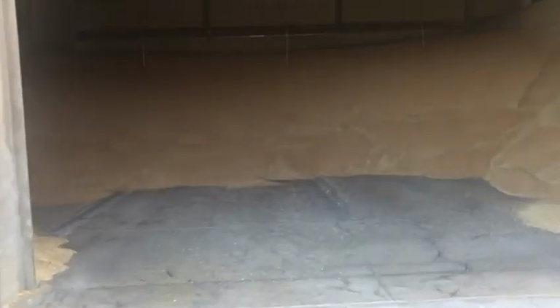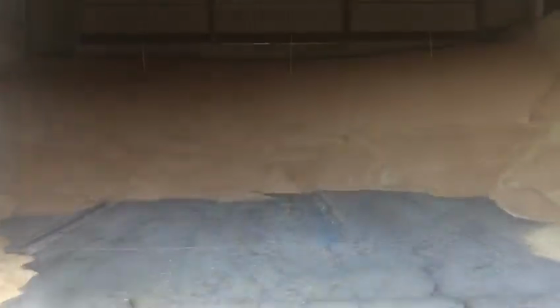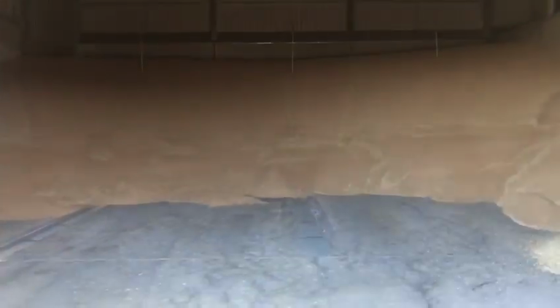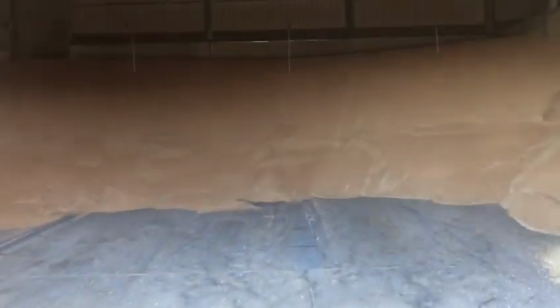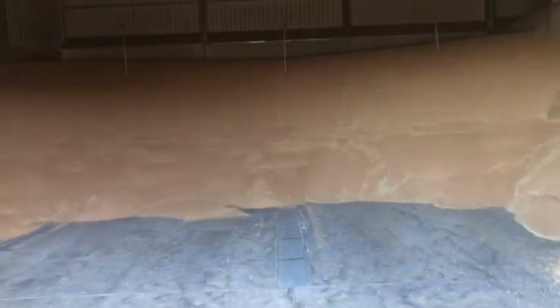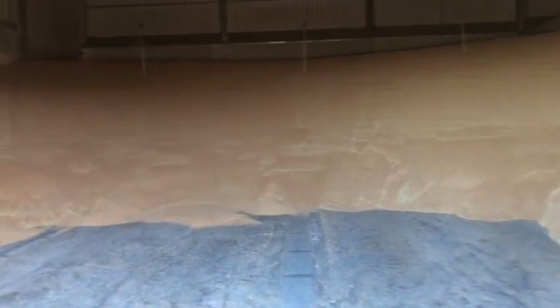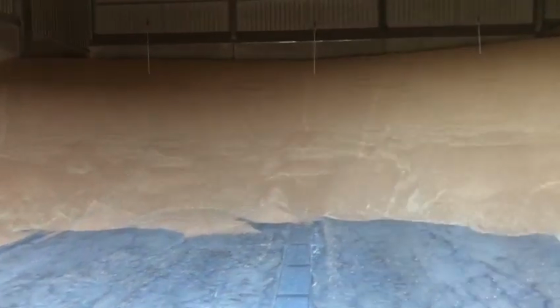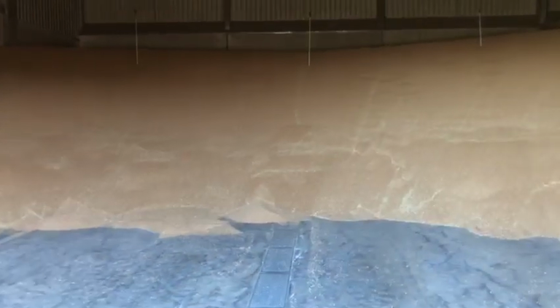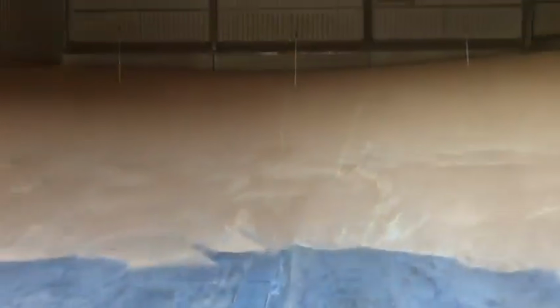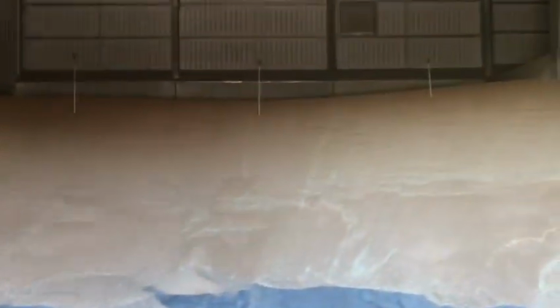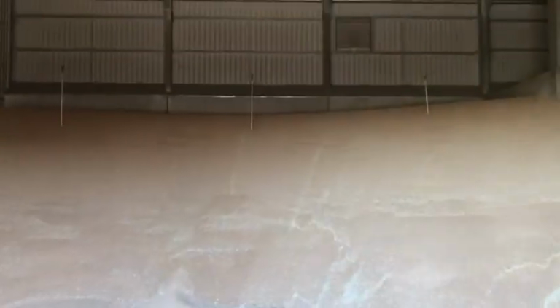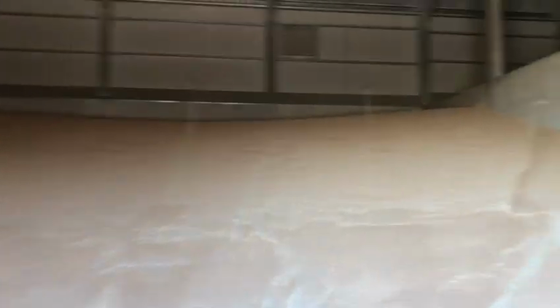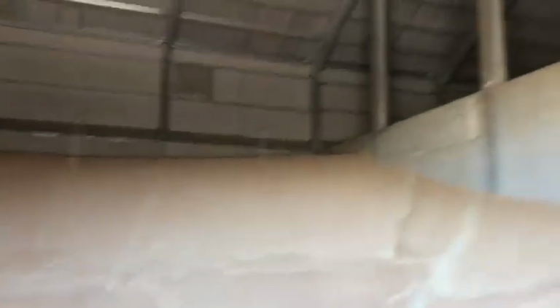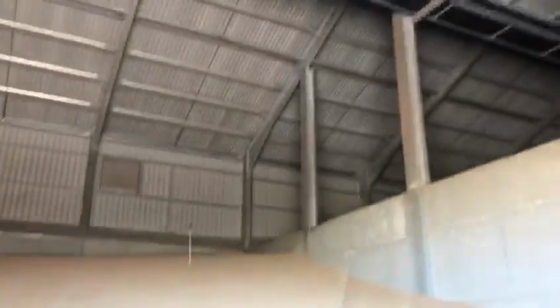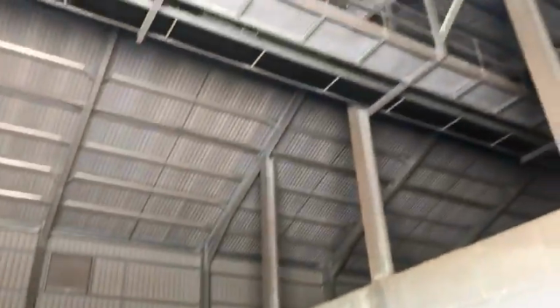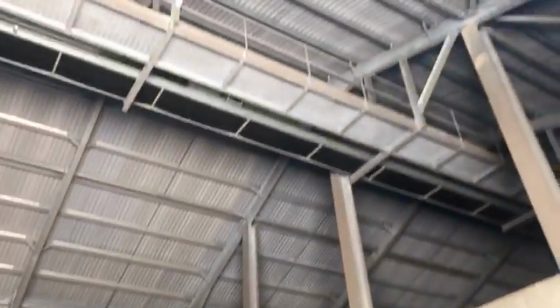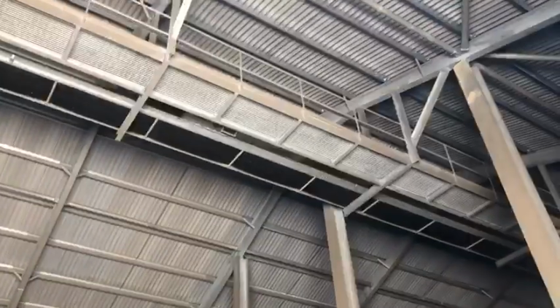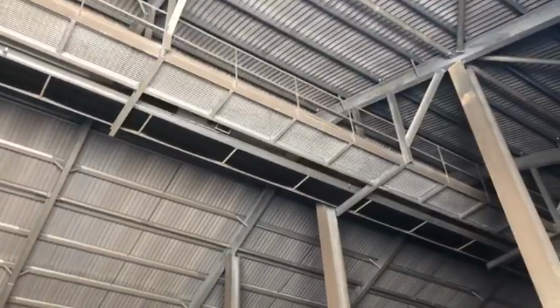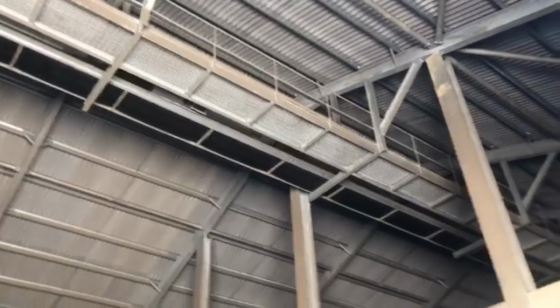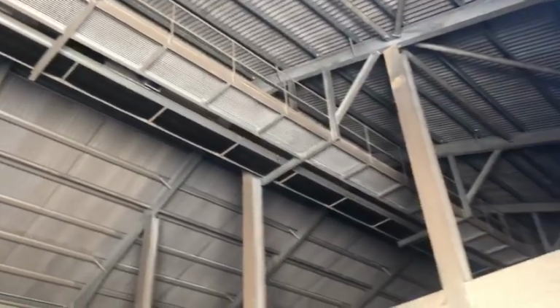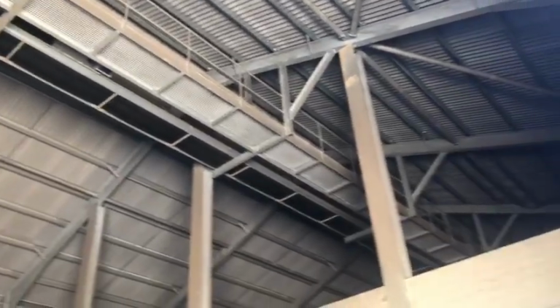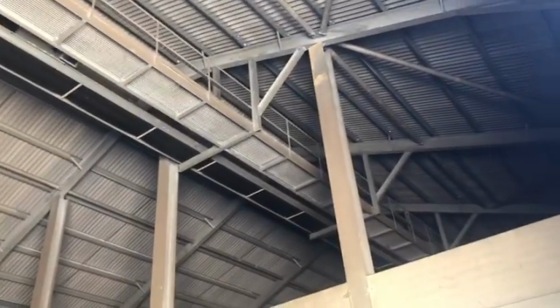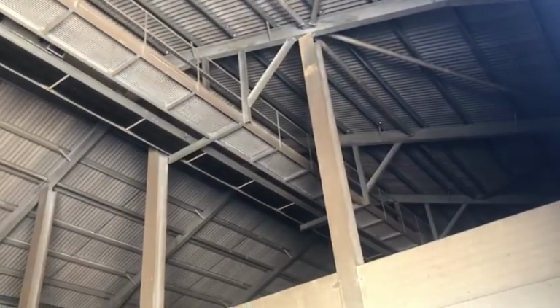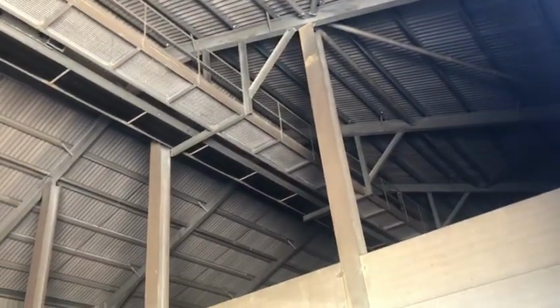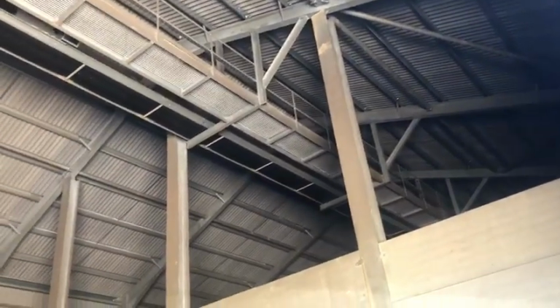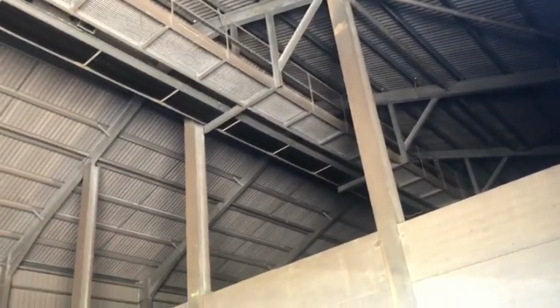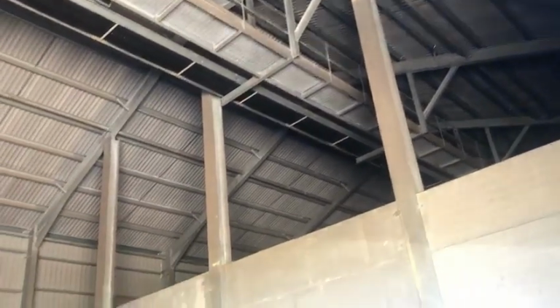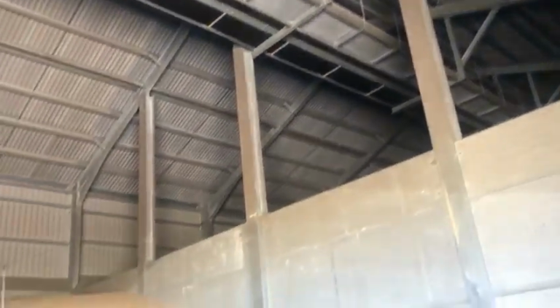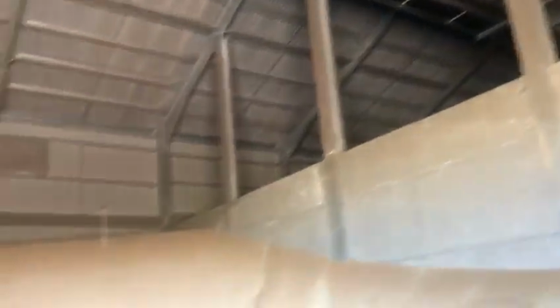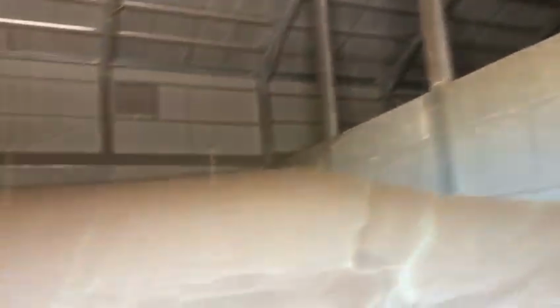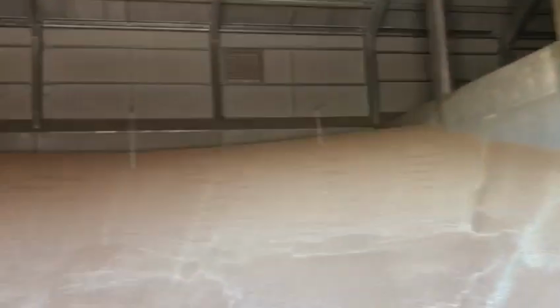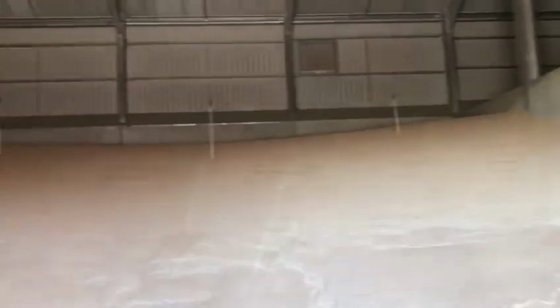Grain itself is stored in these sorts of bunkers. We have a 65-ton-an-hour continuous flow grain dryer, belt-fed to these bunkers. This is one of the 1,500-tonne ones — there's a bit left over from harvest 2019.